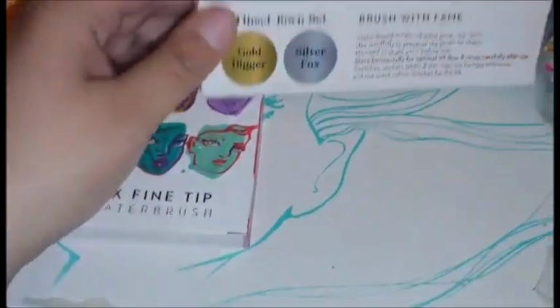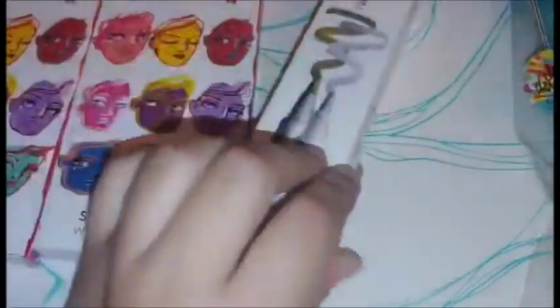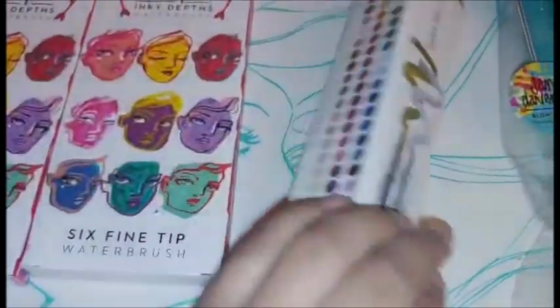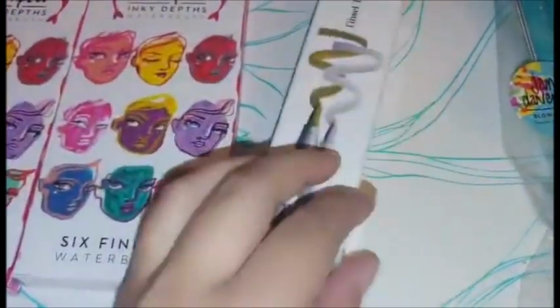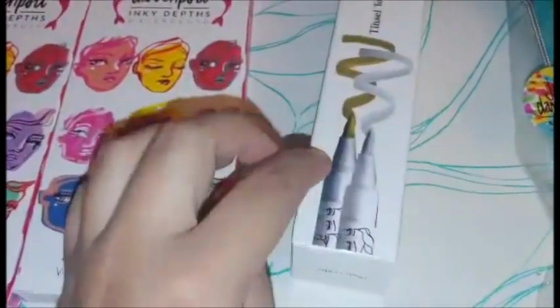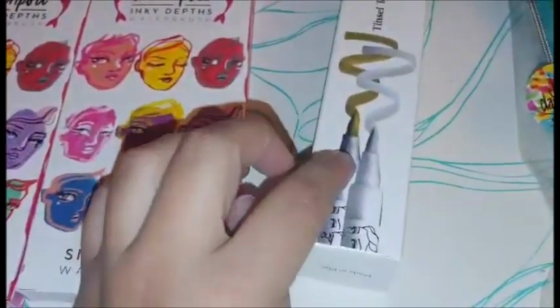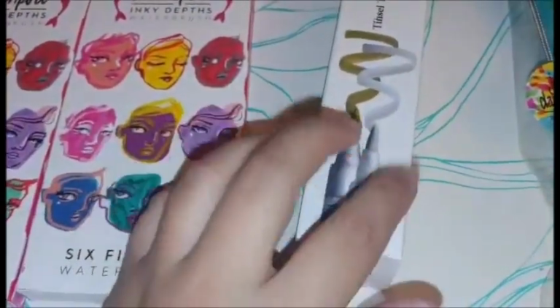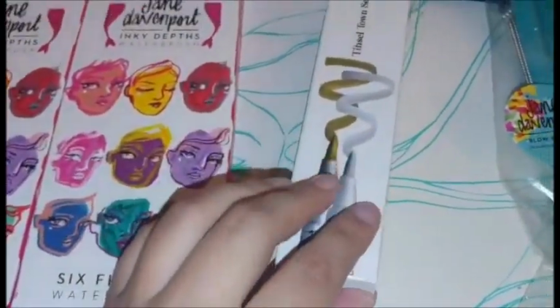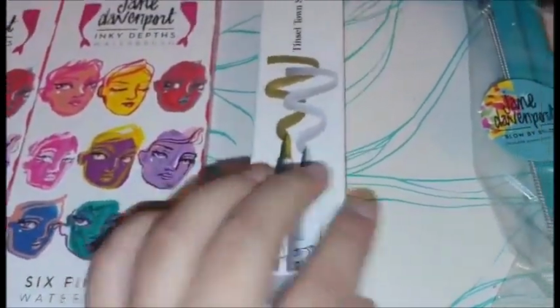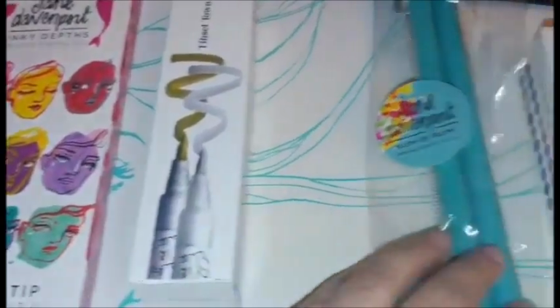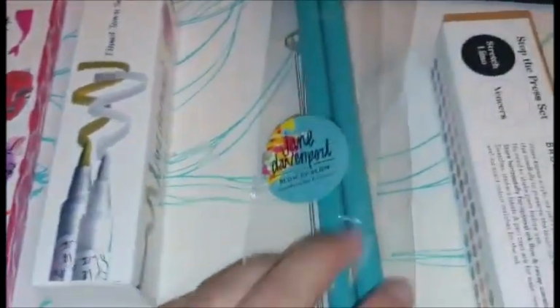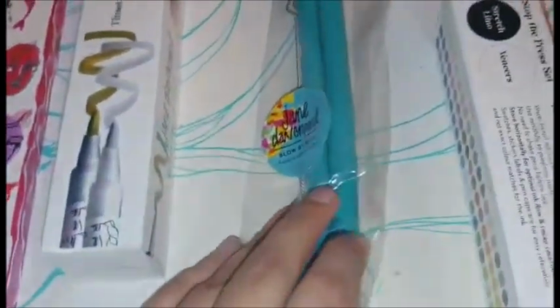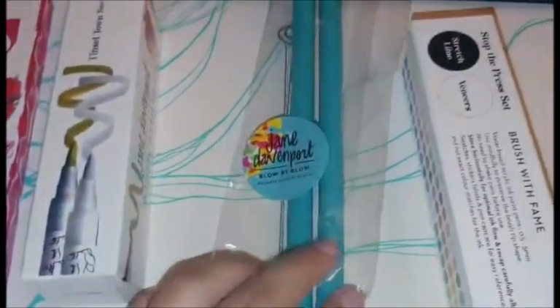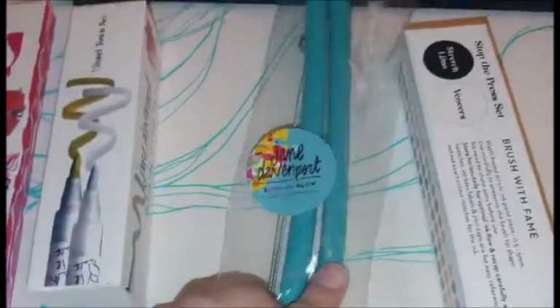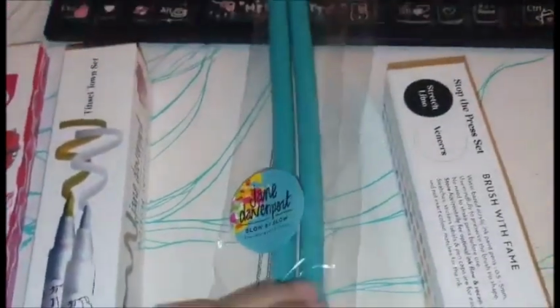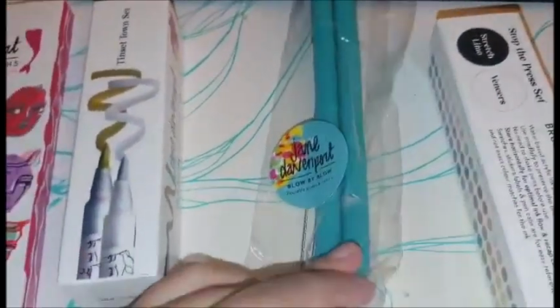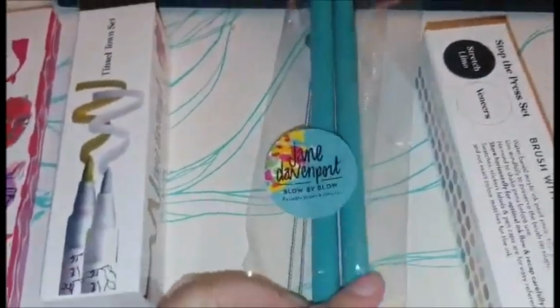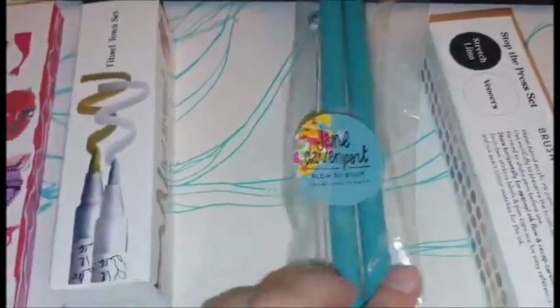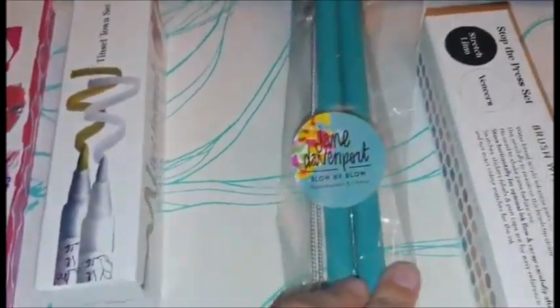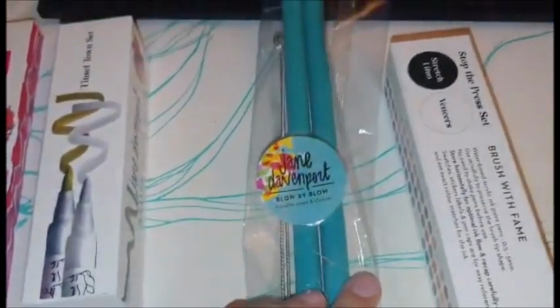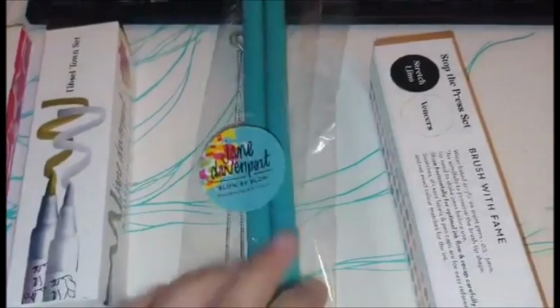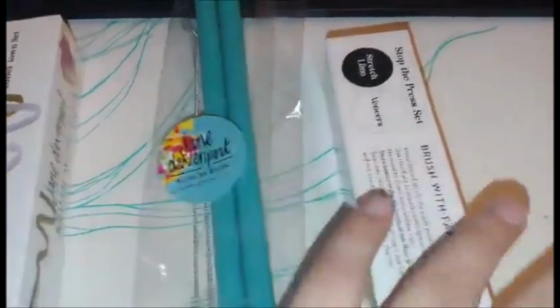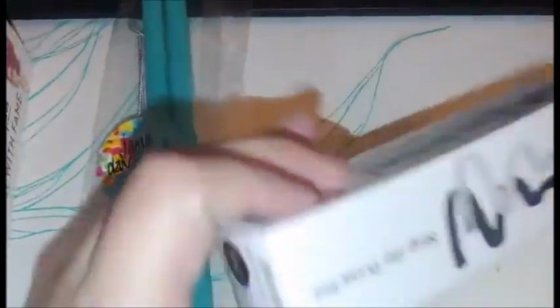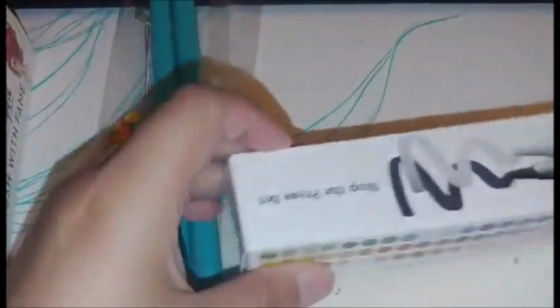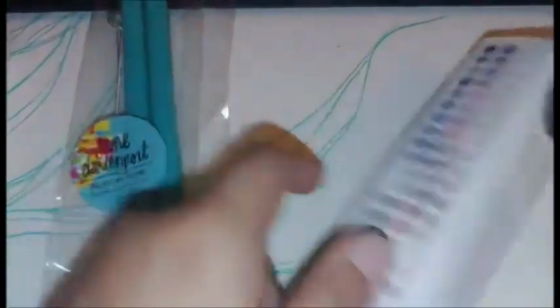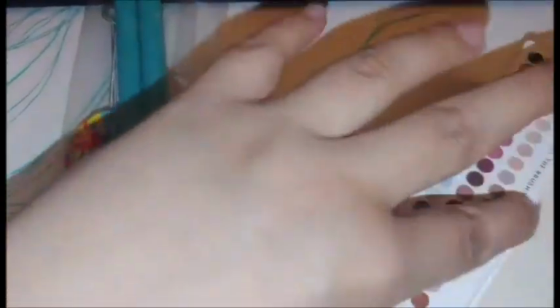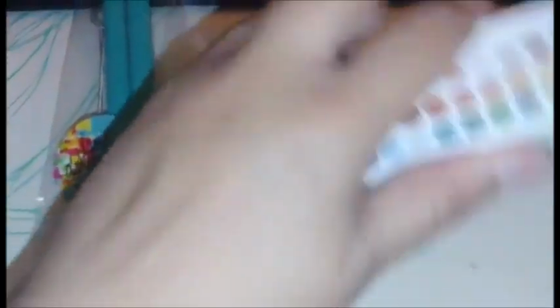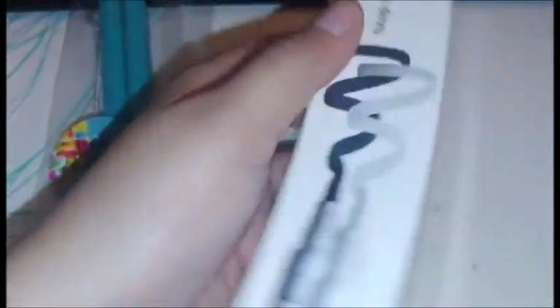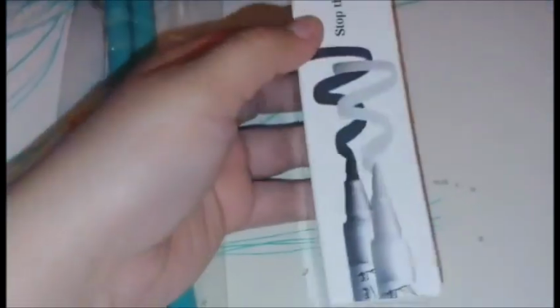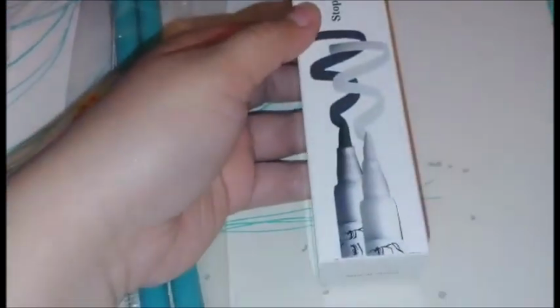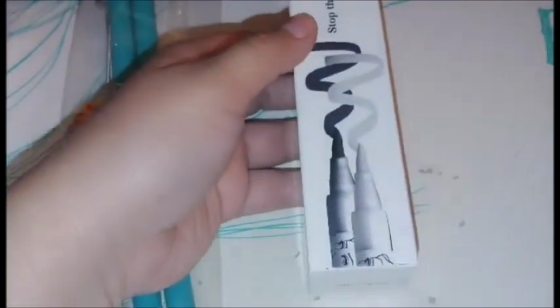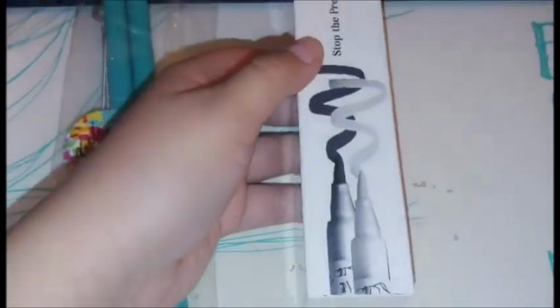These gold and silver brush pens. These straws — I'll use one for drinking and one for art. Black and white brush pens.